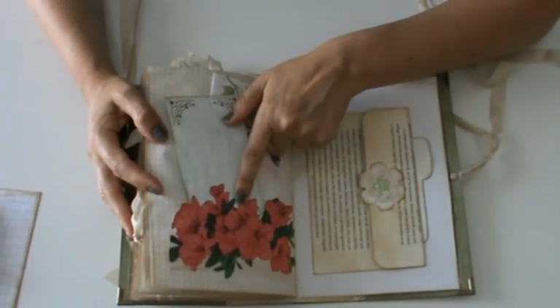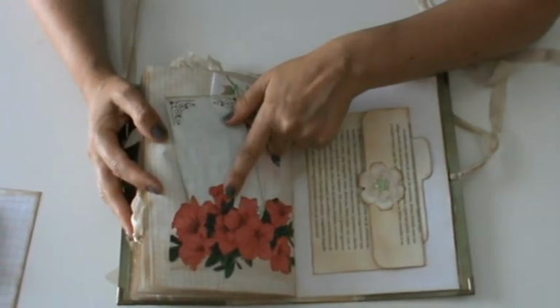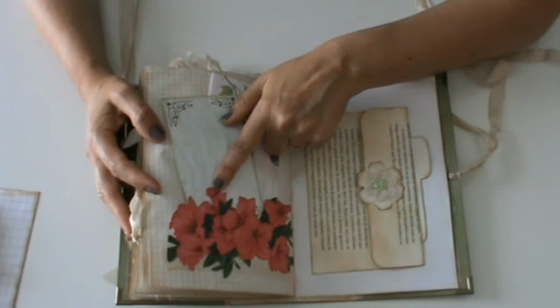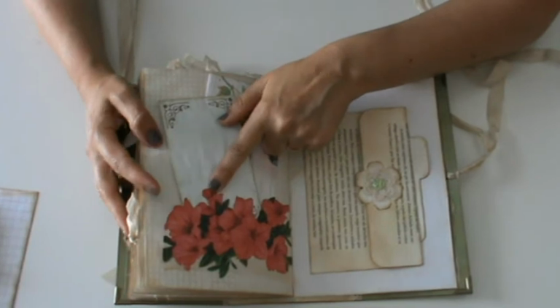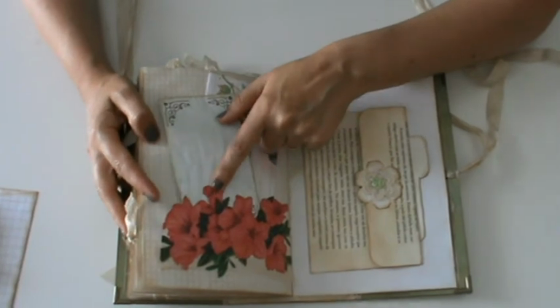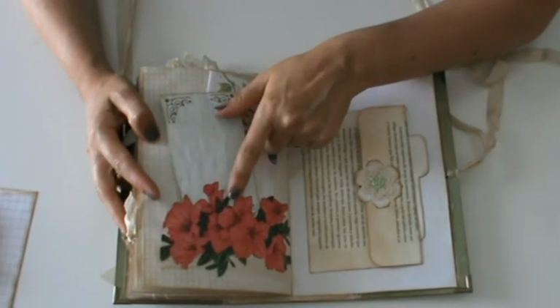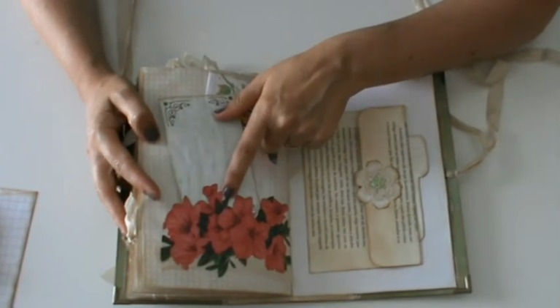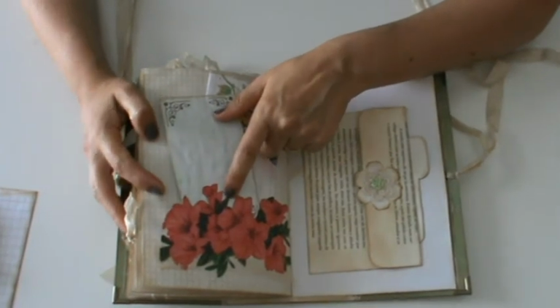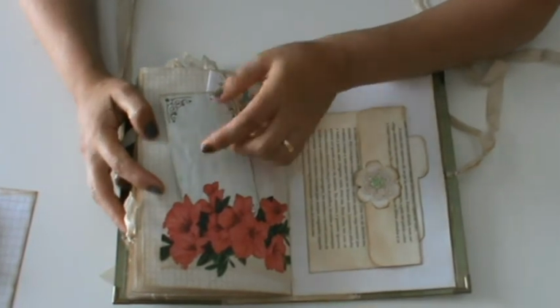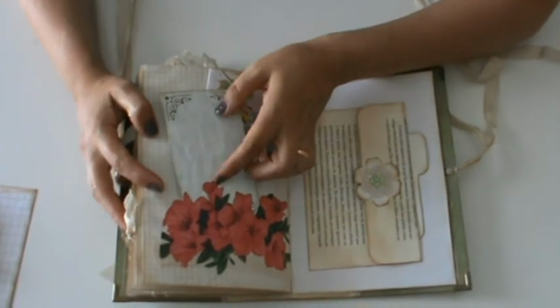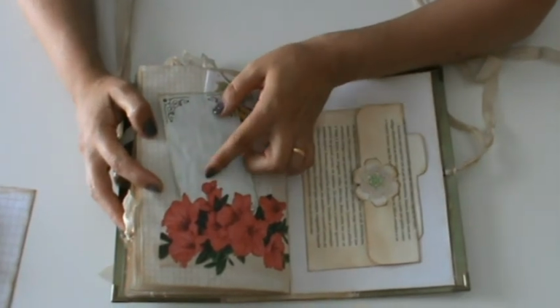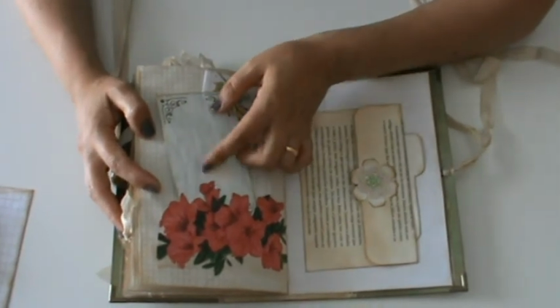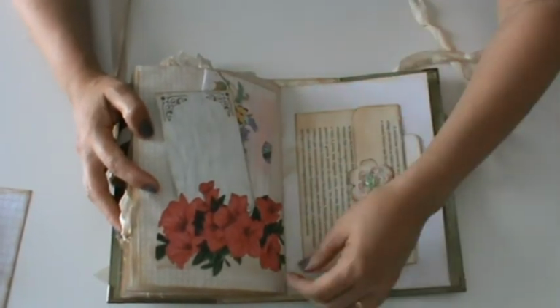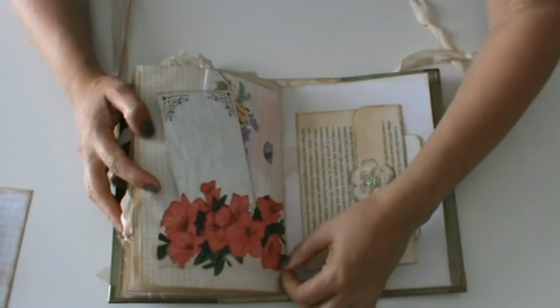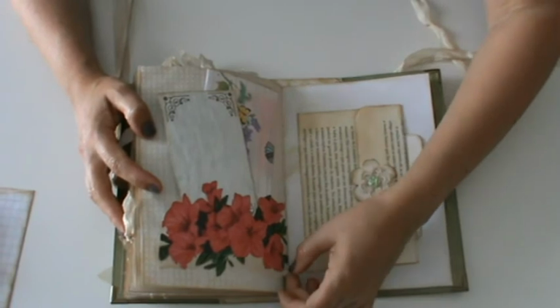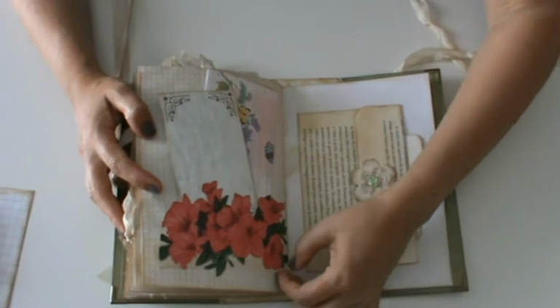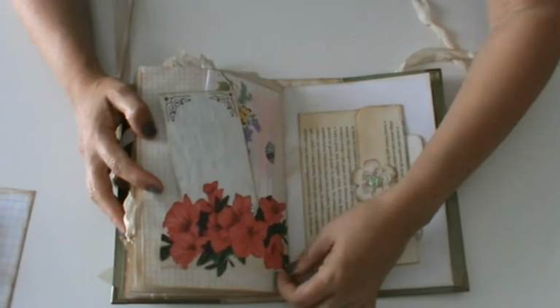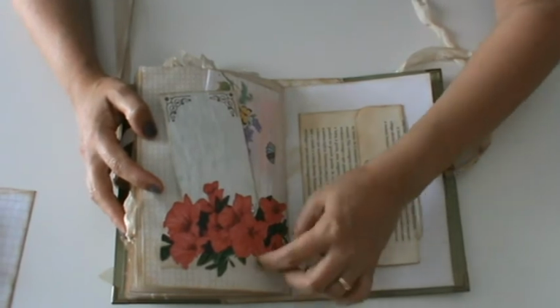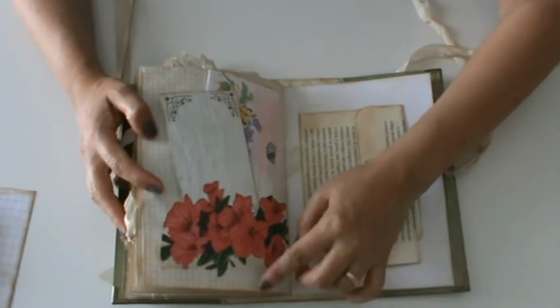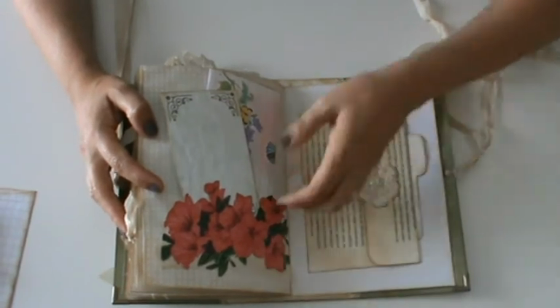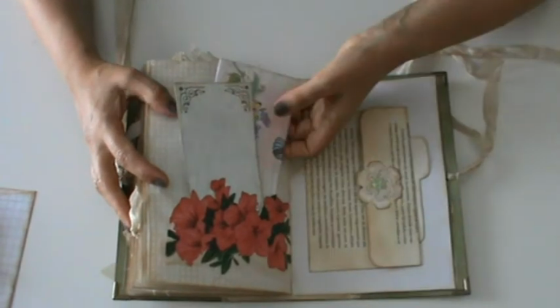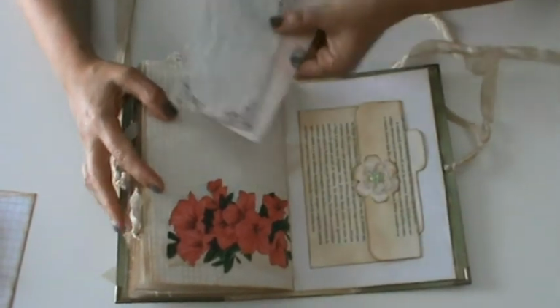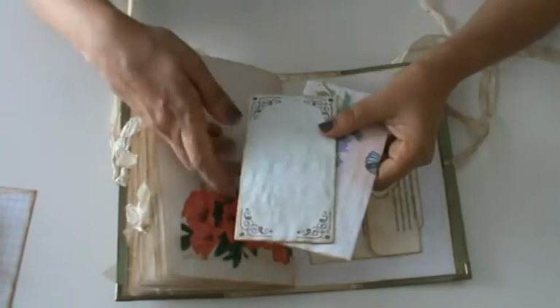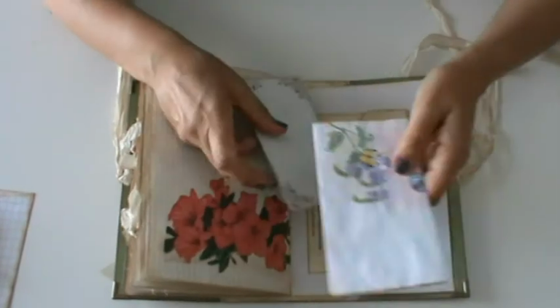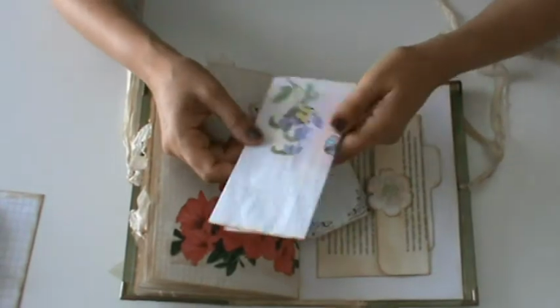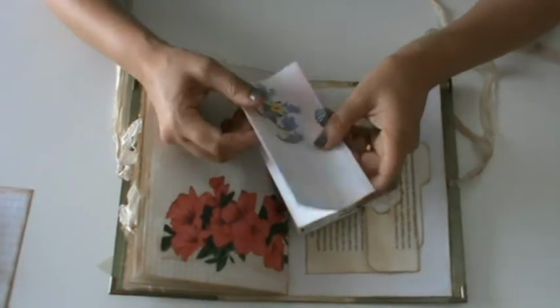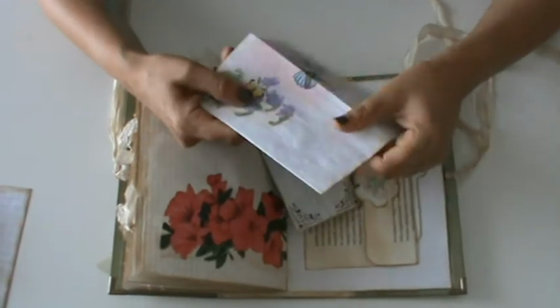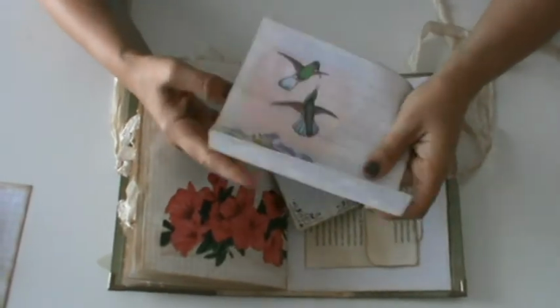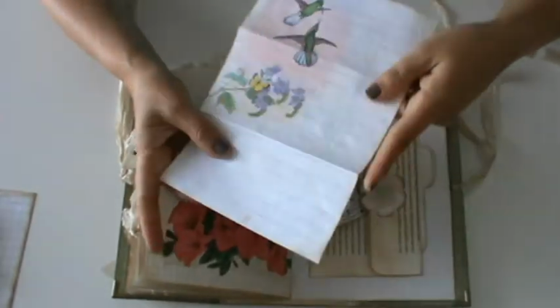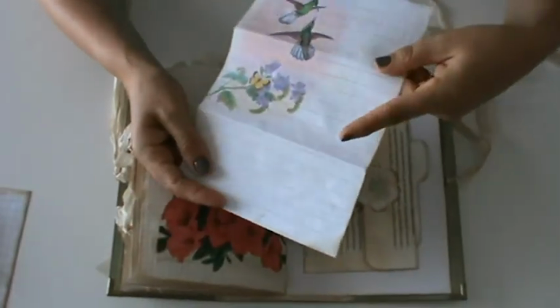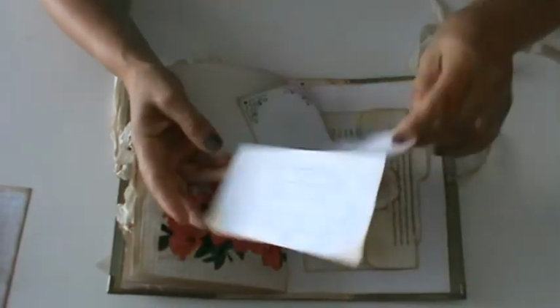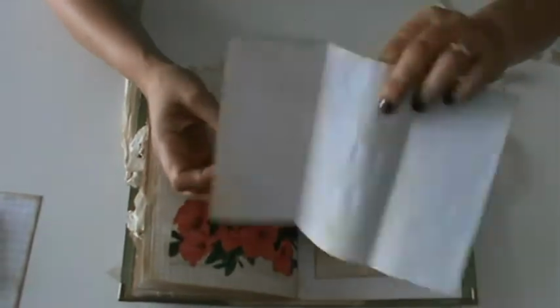This is a tag I created with some elements from Tsunami Rose — I fussy-cut them. And here inside I included a journaling paper from the kit, and also this folded envelope like the ones Paula Lemon does. Here I stamped also a sentence — I don't know if you can see: 'Keep some room in your heart for the unimaginable.'